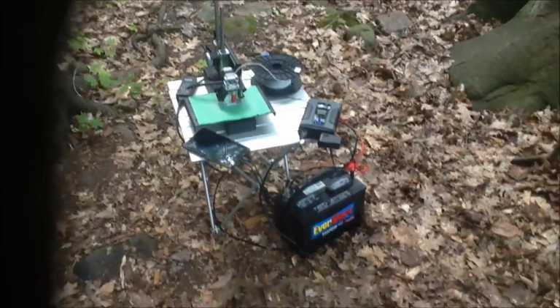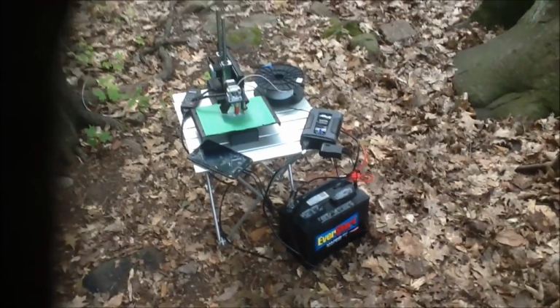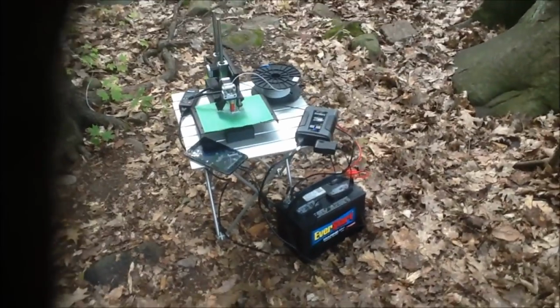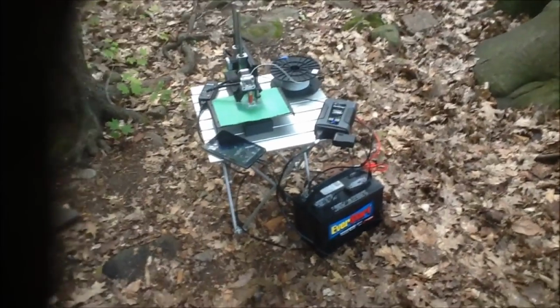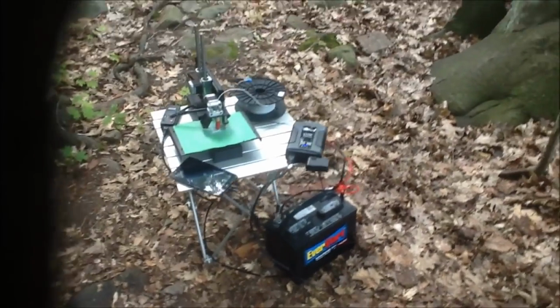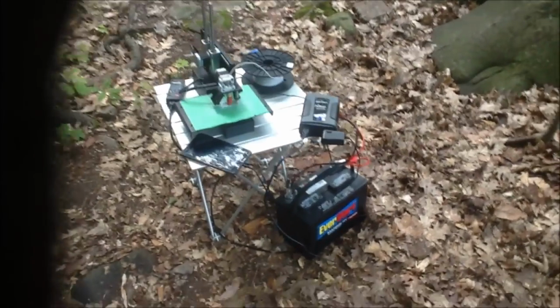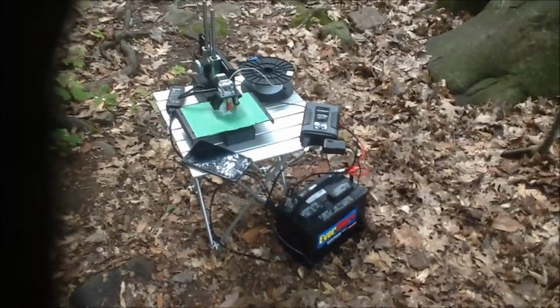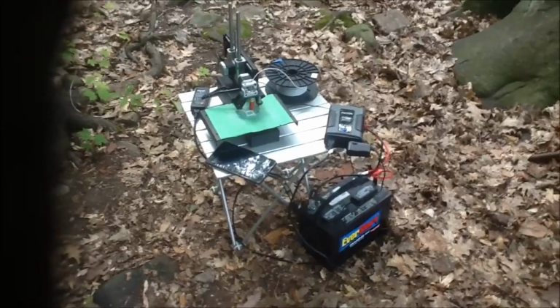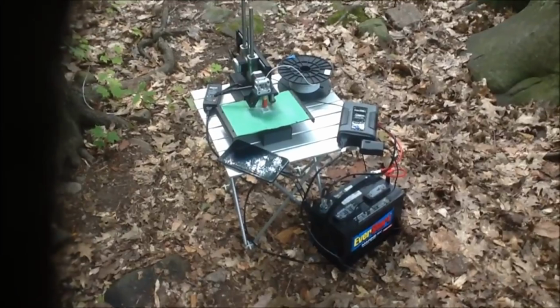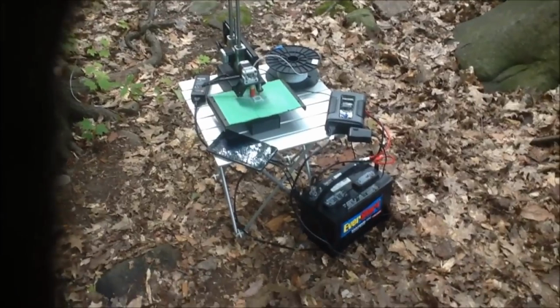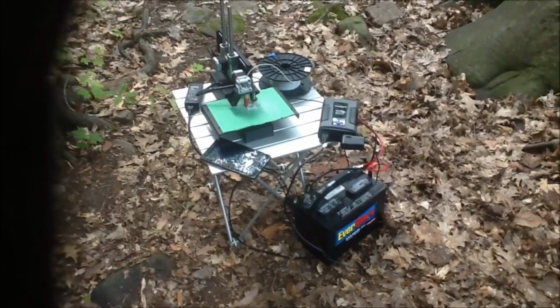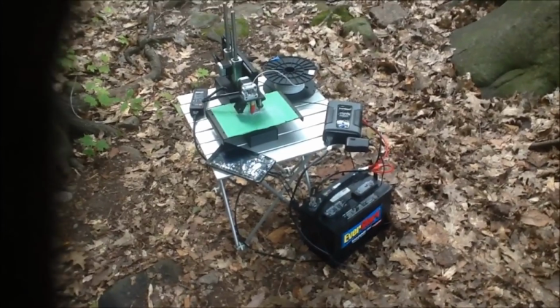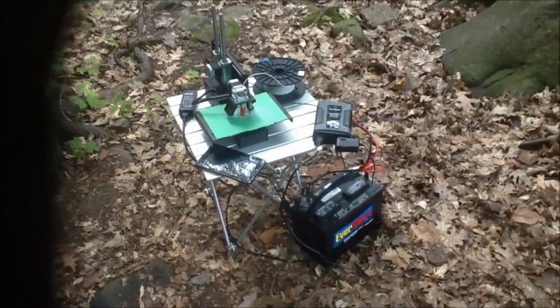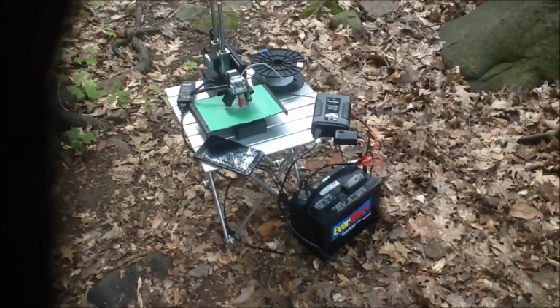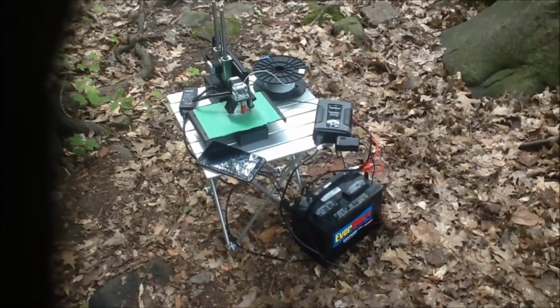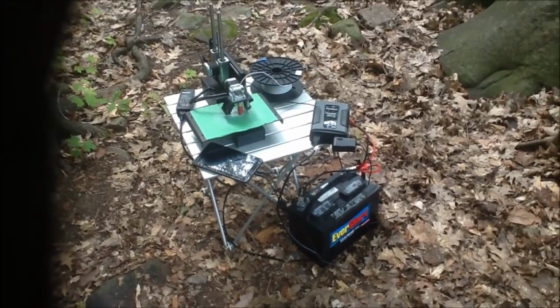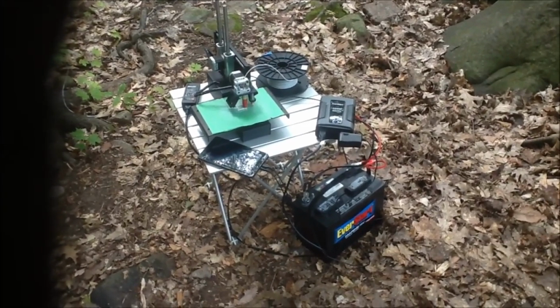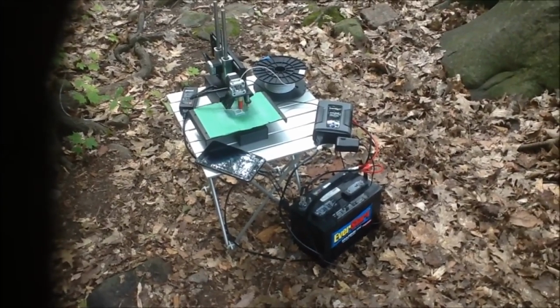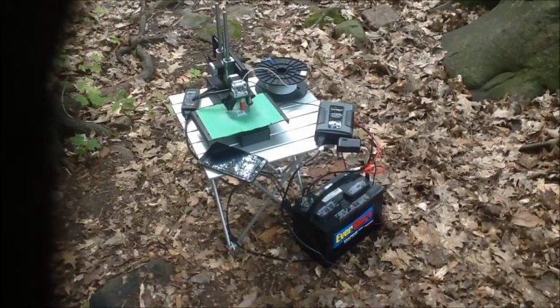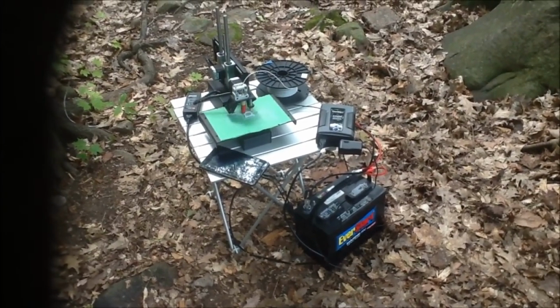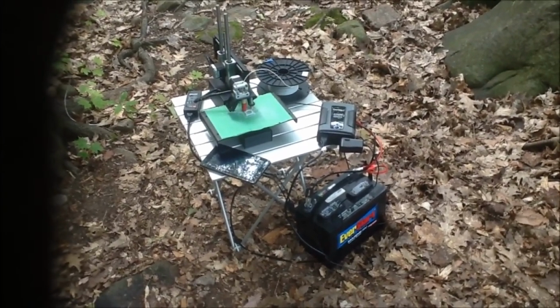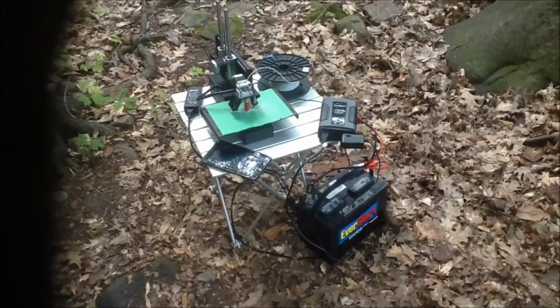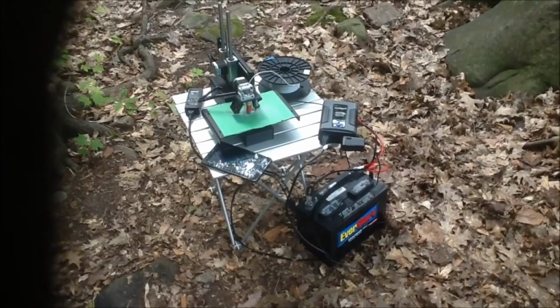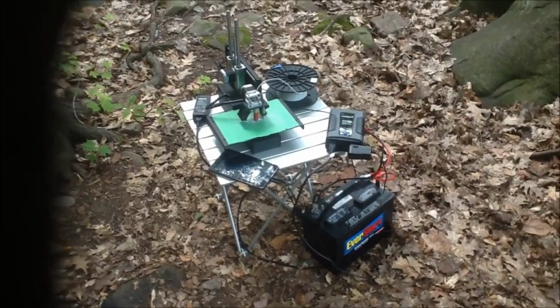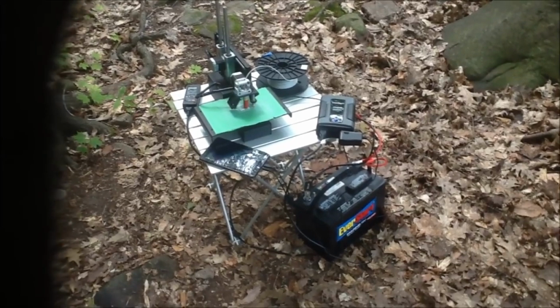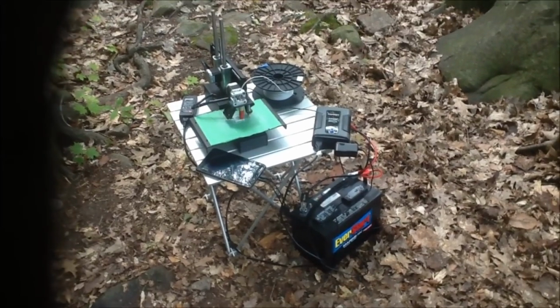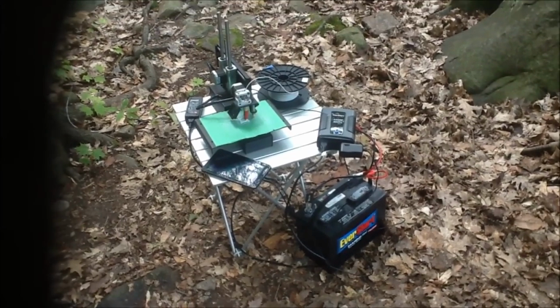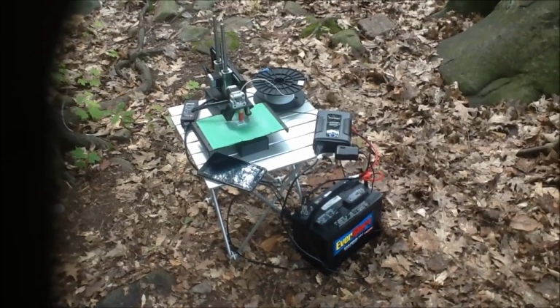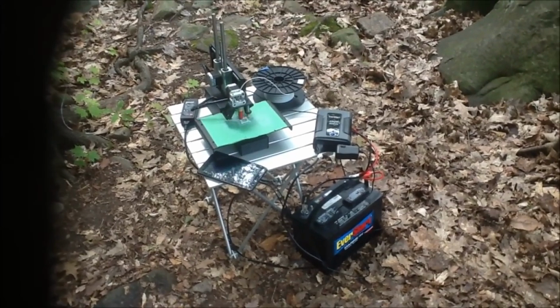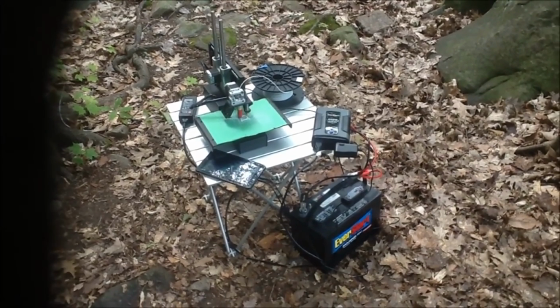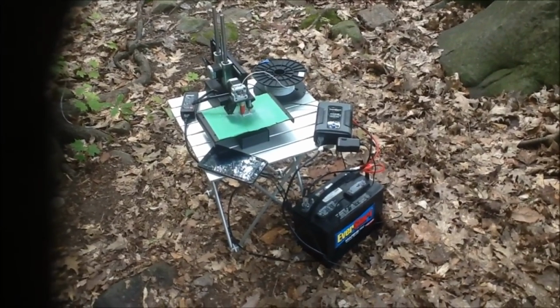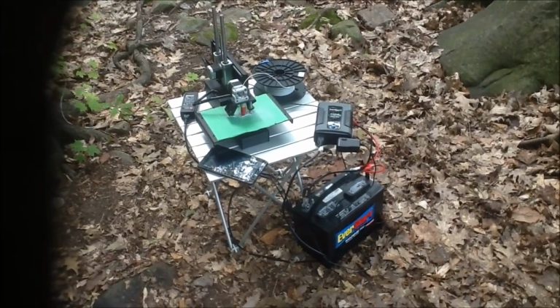Hello, this is Kyle Bassett with RMRD Technologies. We're out here in beautiful Kilbear Provincial Park, doing some tests and experiments on printing off-grid and outdoors.